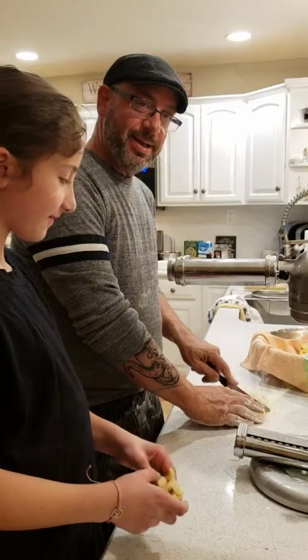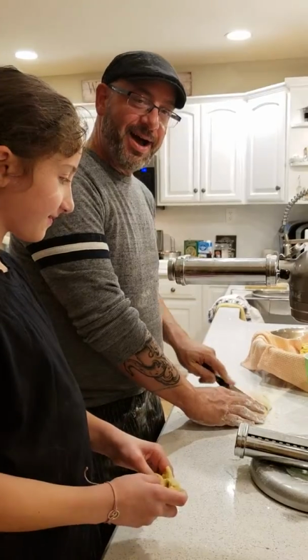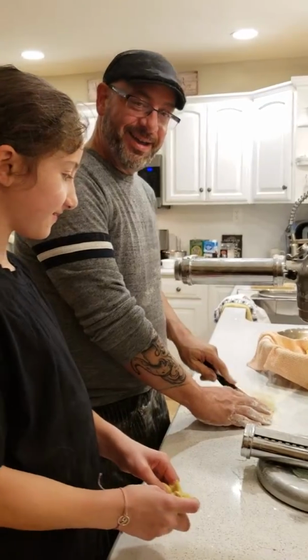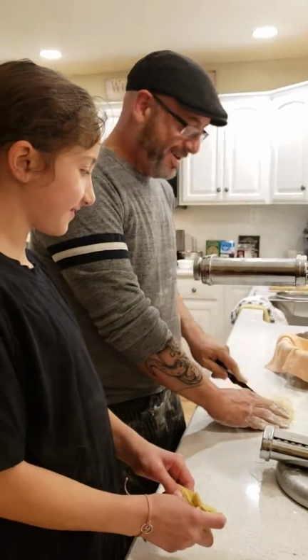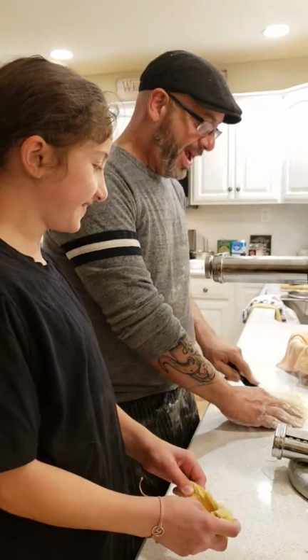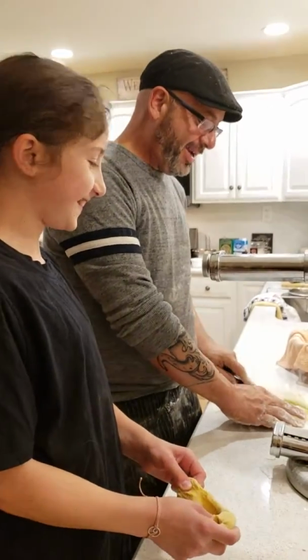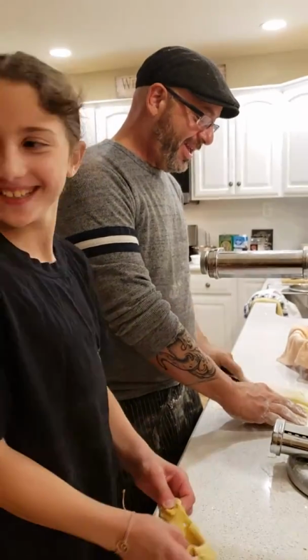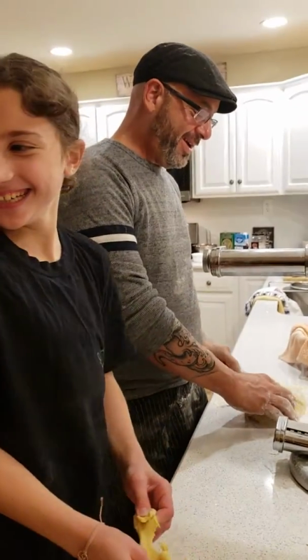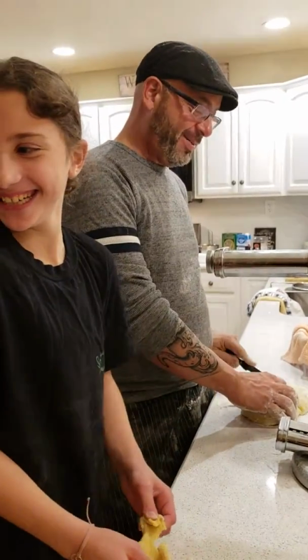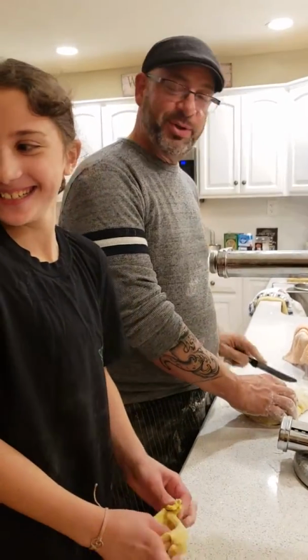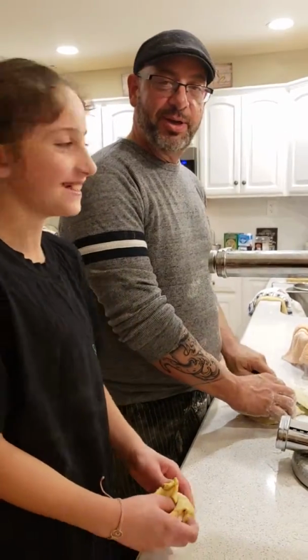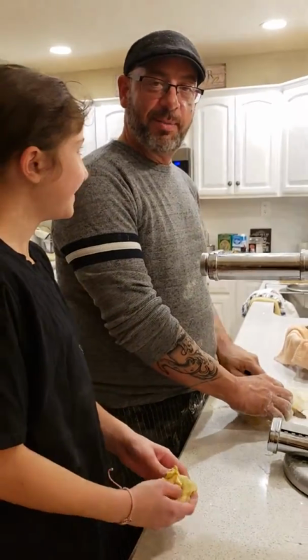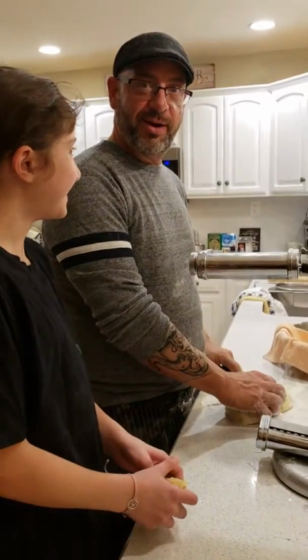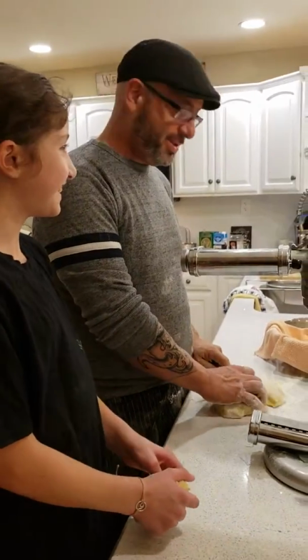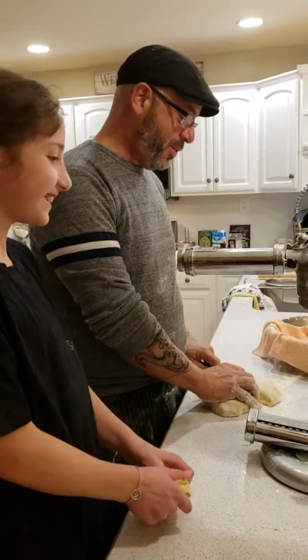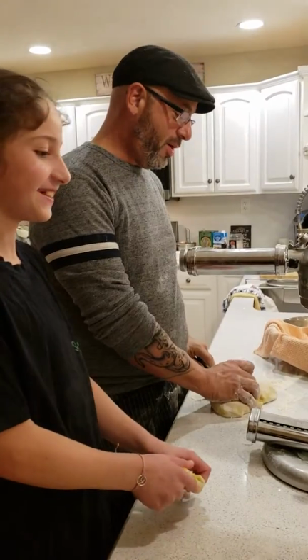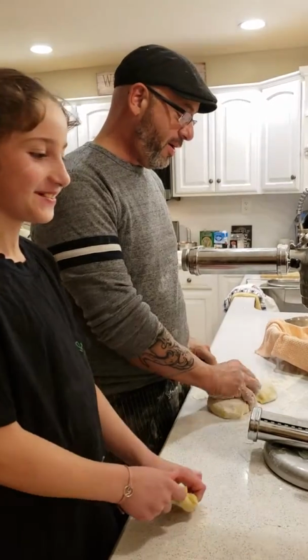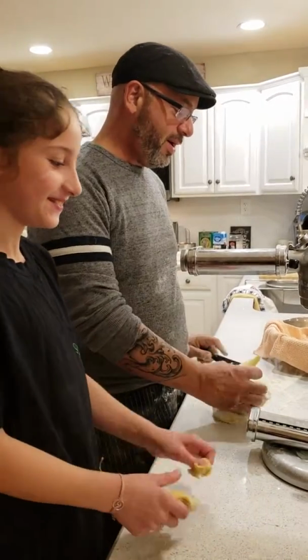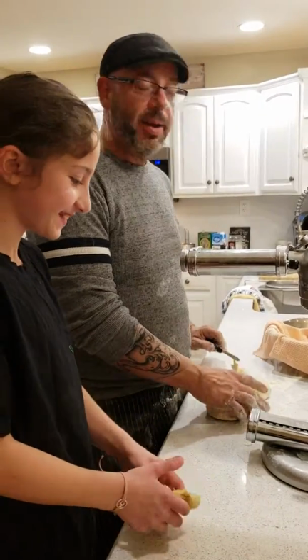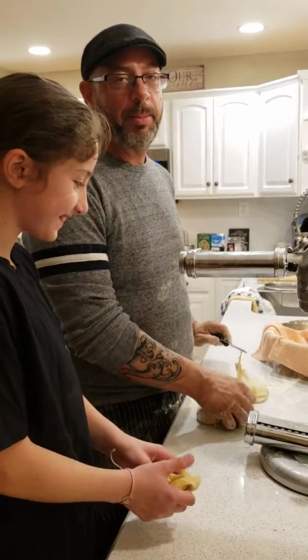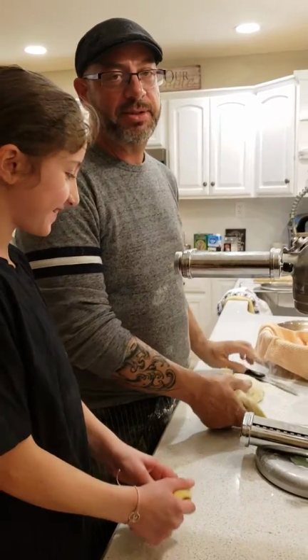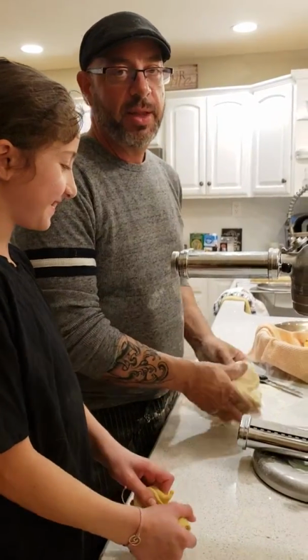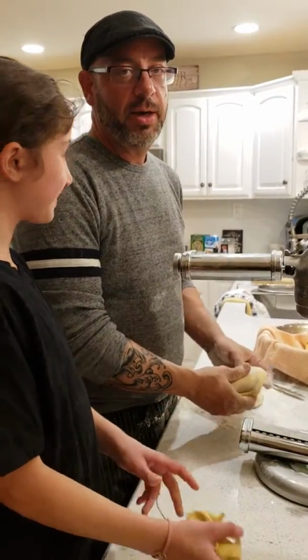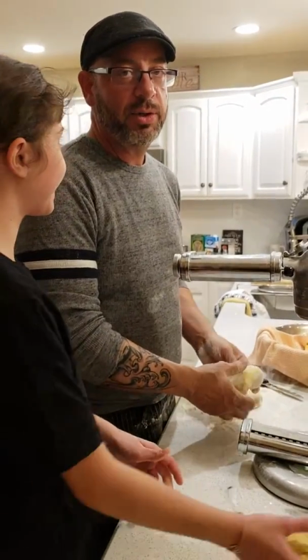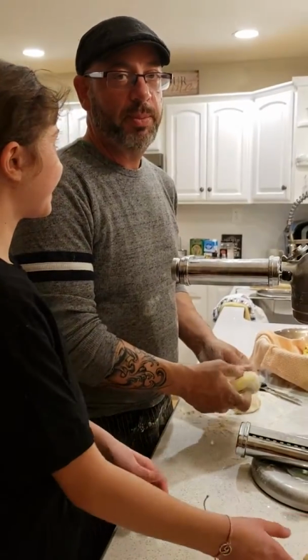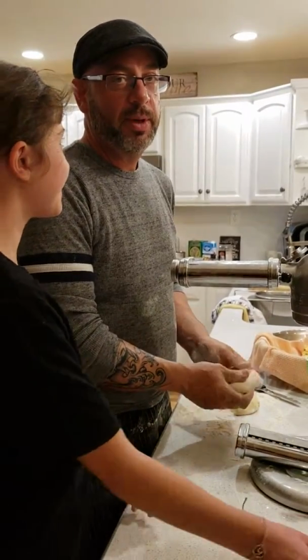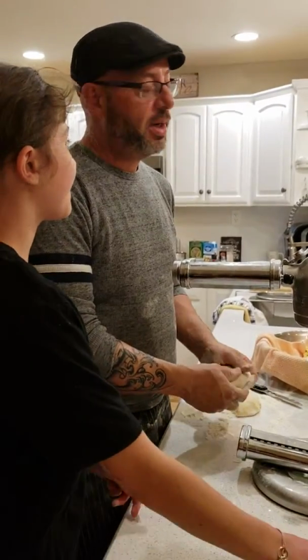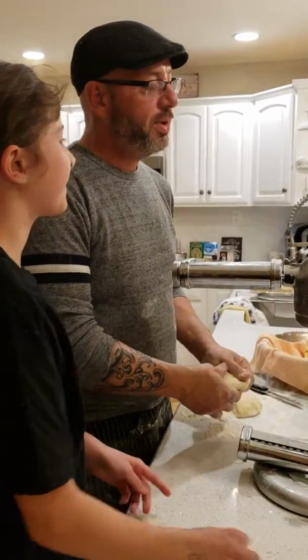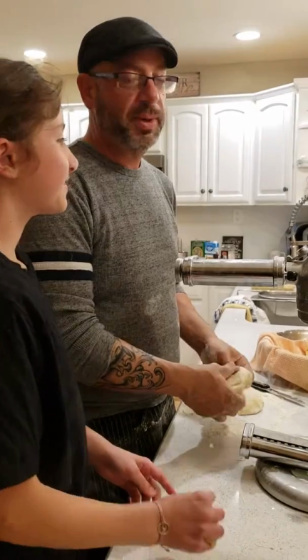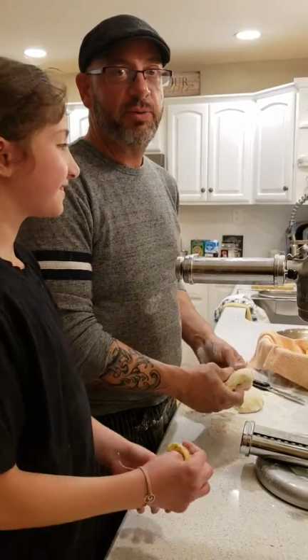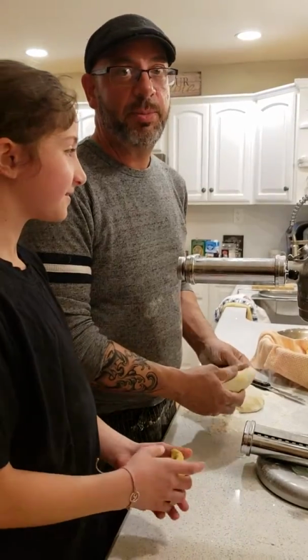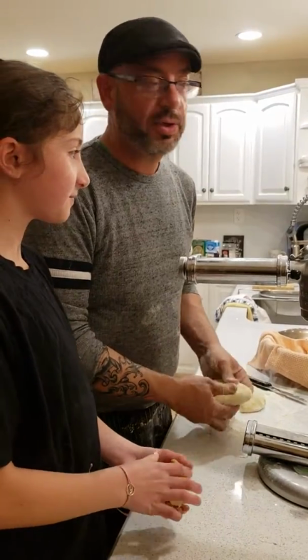Hi, back at it again. I'm here with Julia, my youngest, and we are making pasta. Real cheap, really expensive, real simple to do.